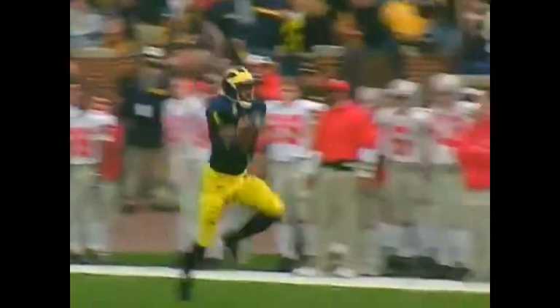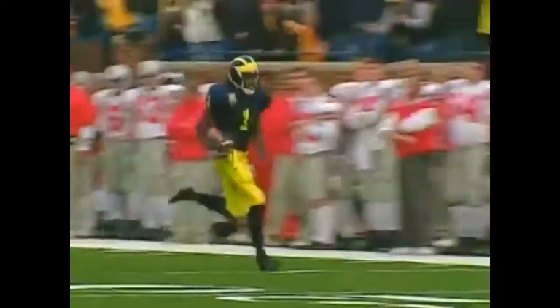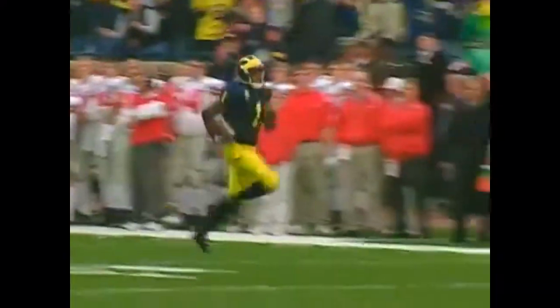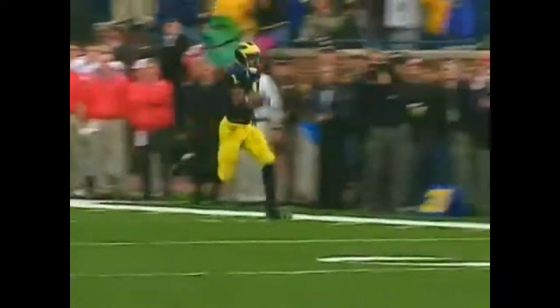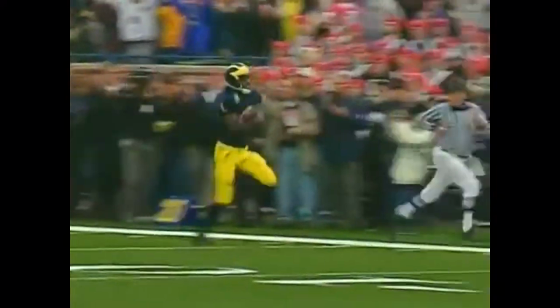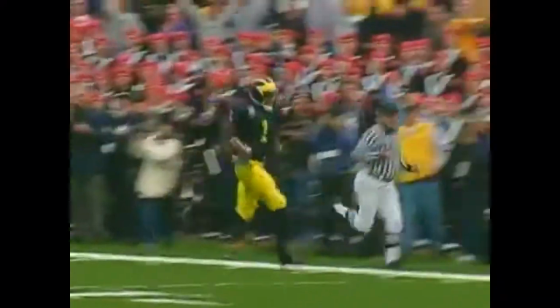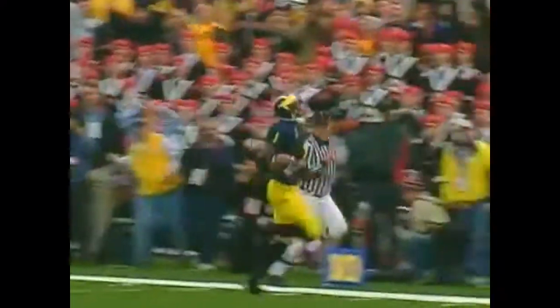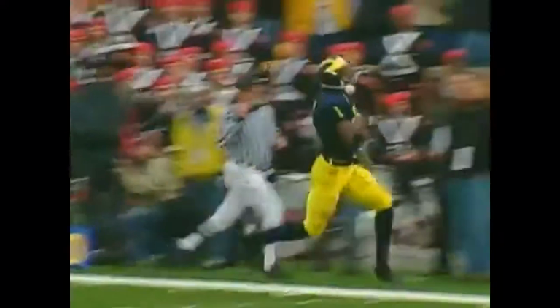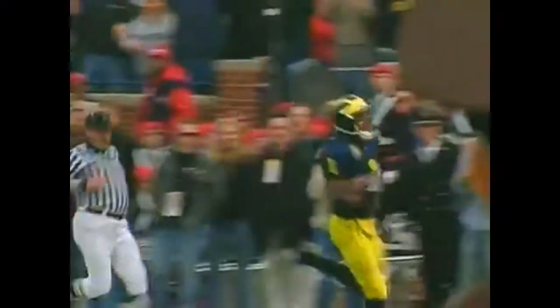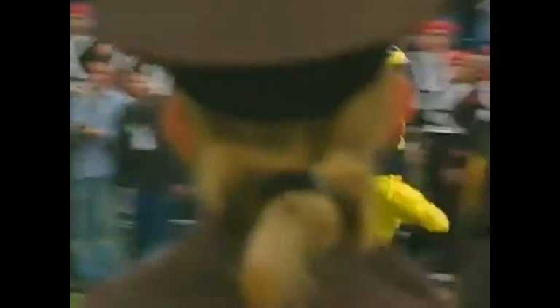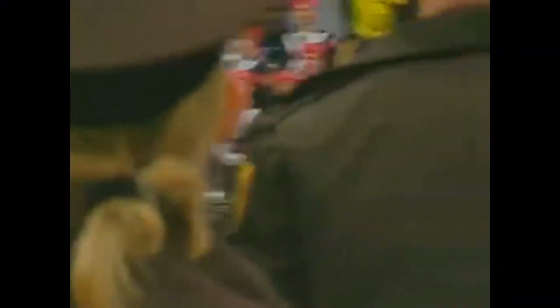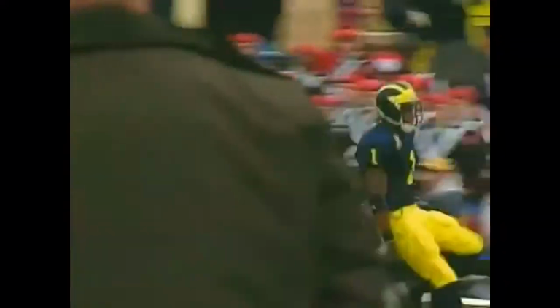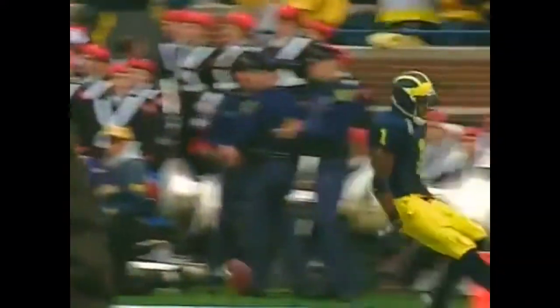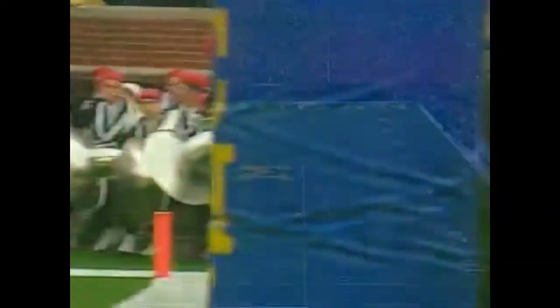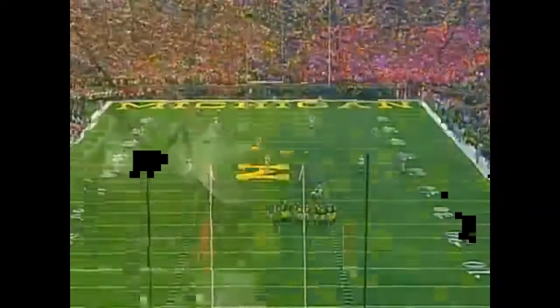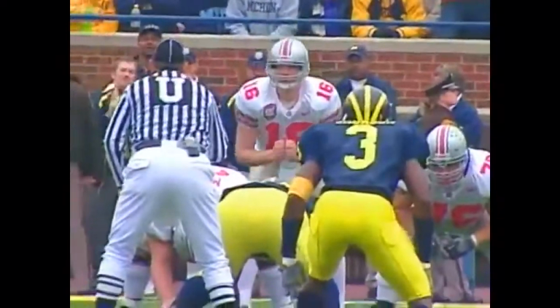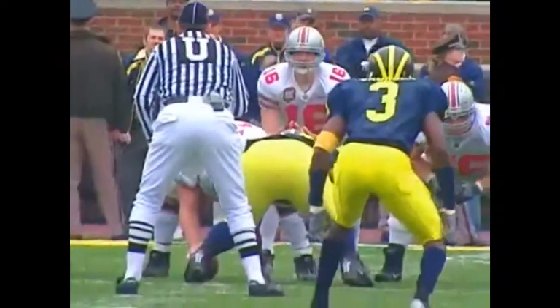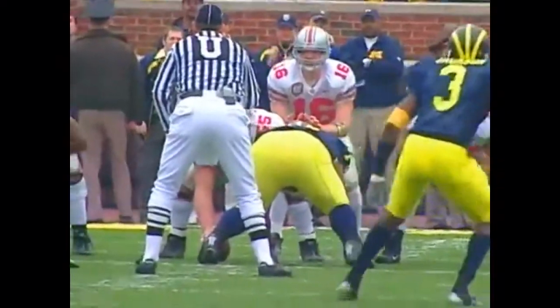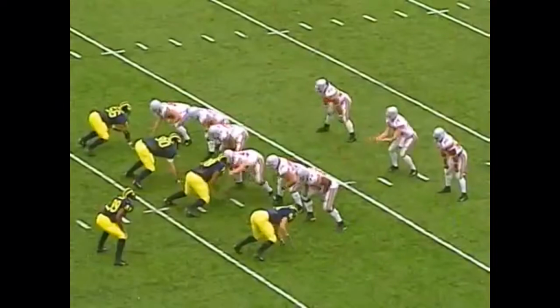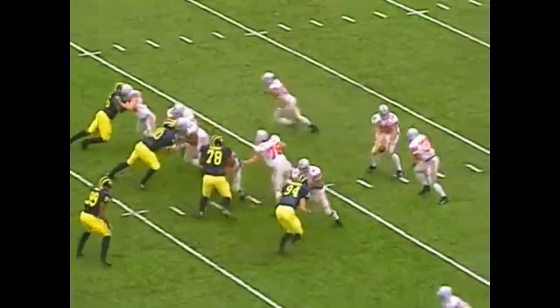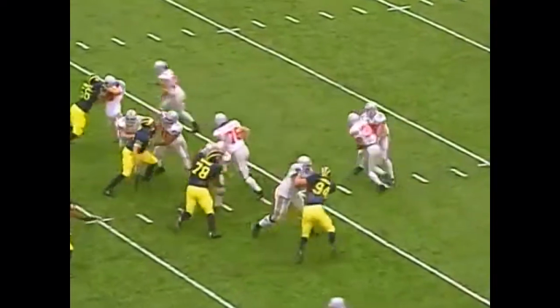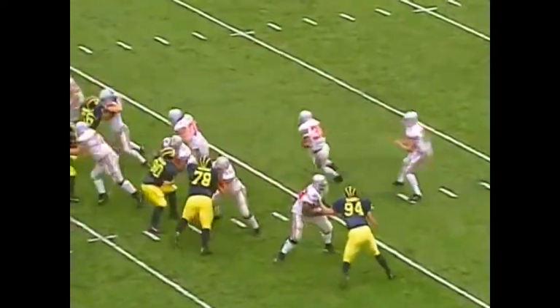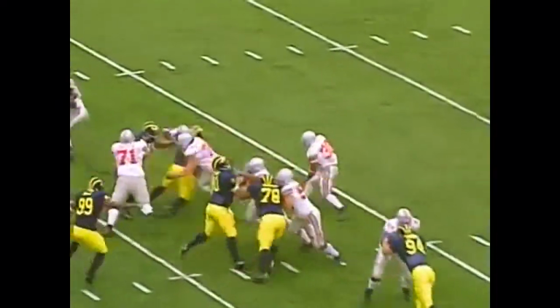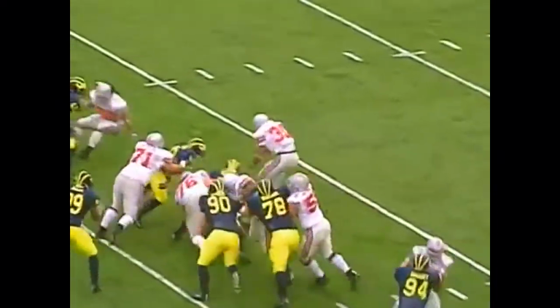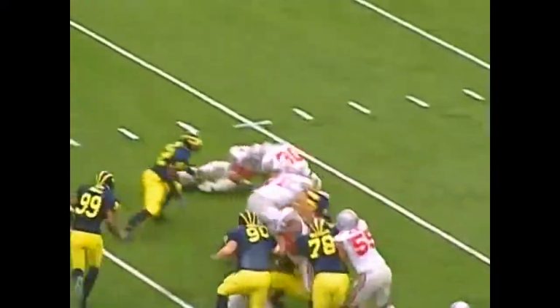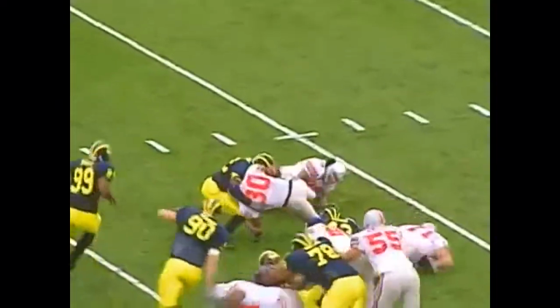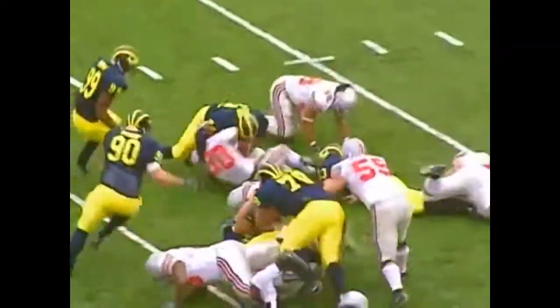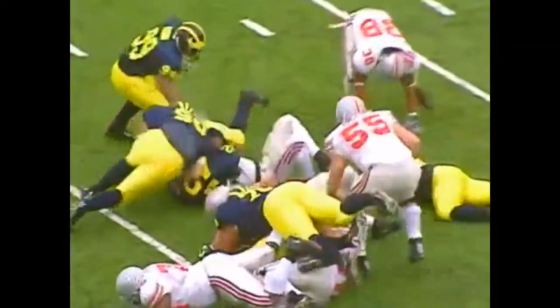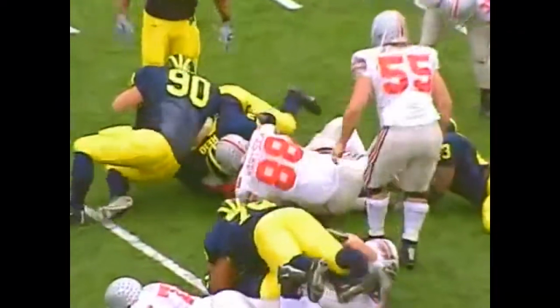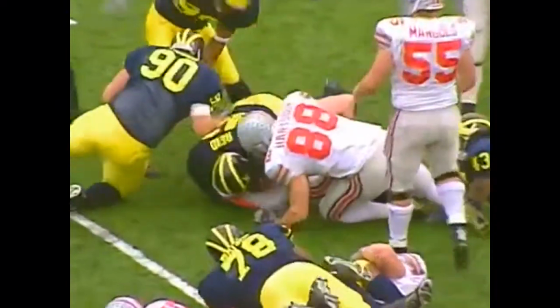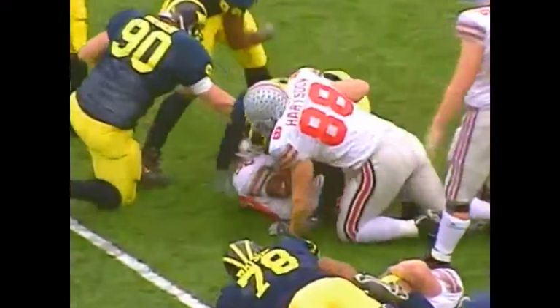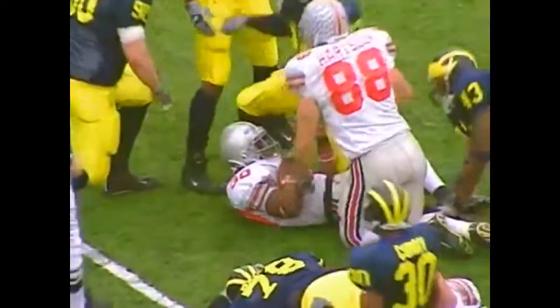We go downstairs to Steve Courtney. And a neat deal, fellas, after Braylon Edwards scores that long touchdown. Now from the shotgun — Krenzel hands the ball off to Liddell Ross going to the right, and there's no place to run.